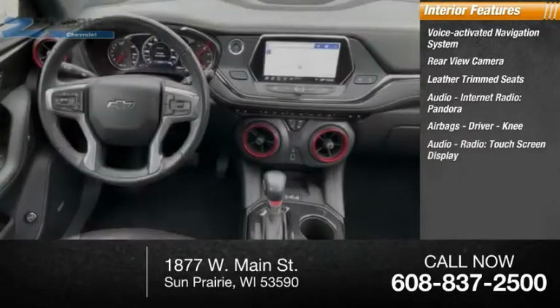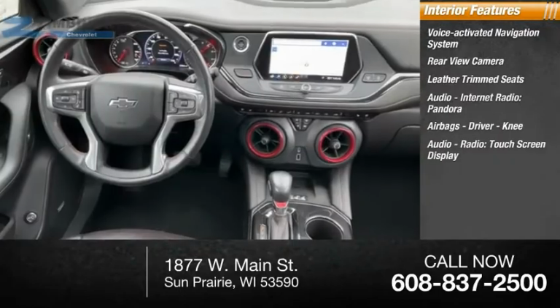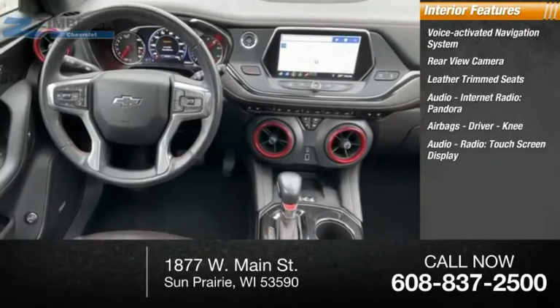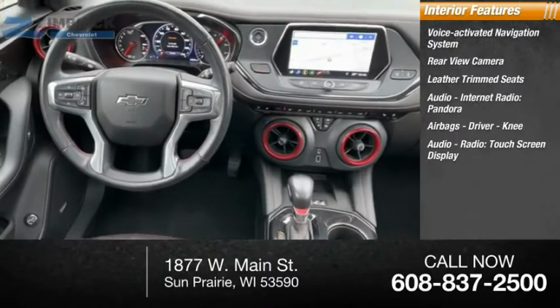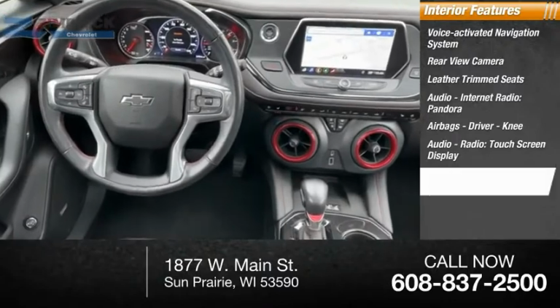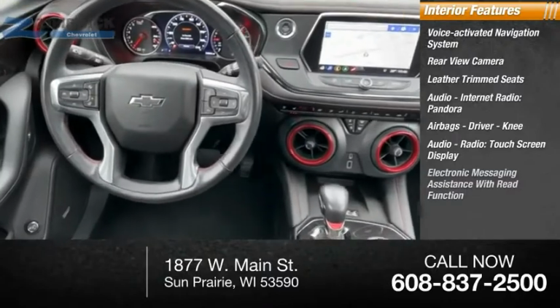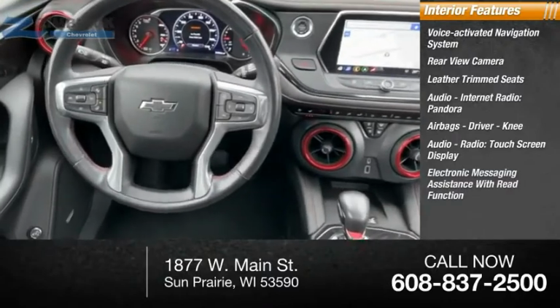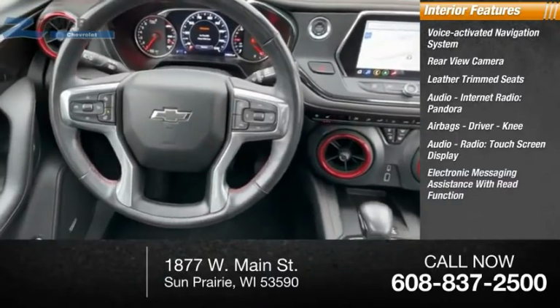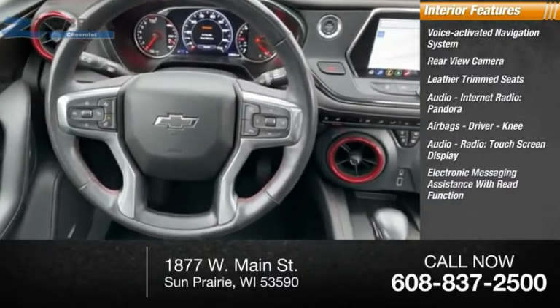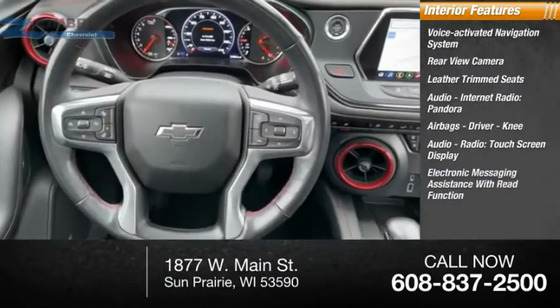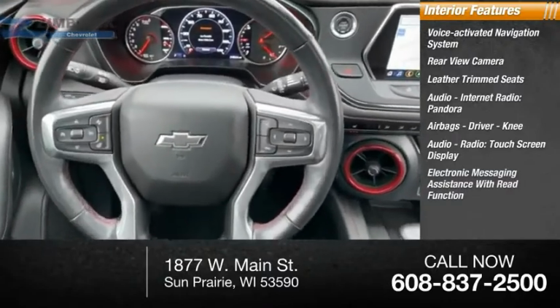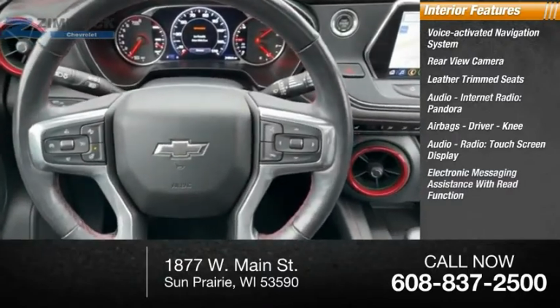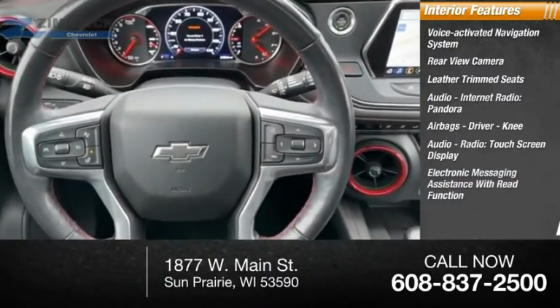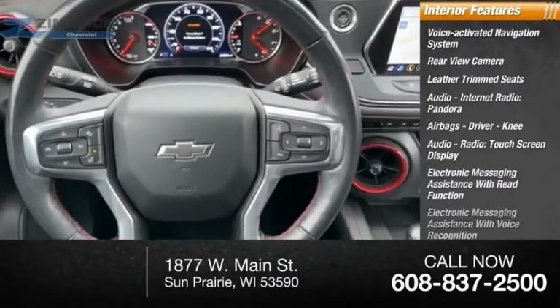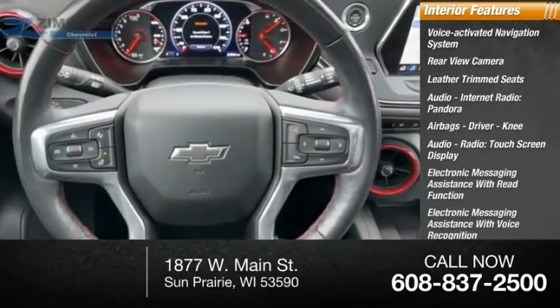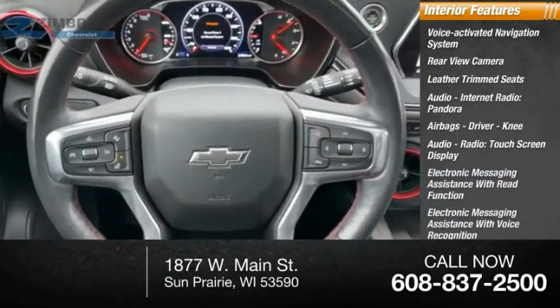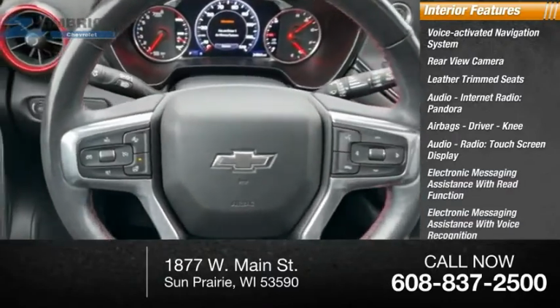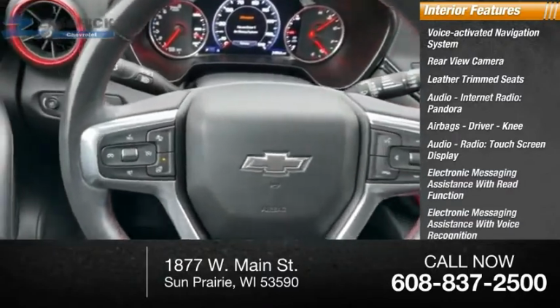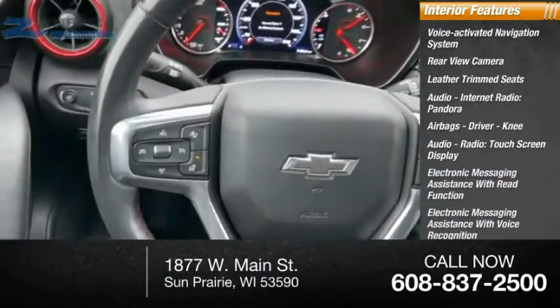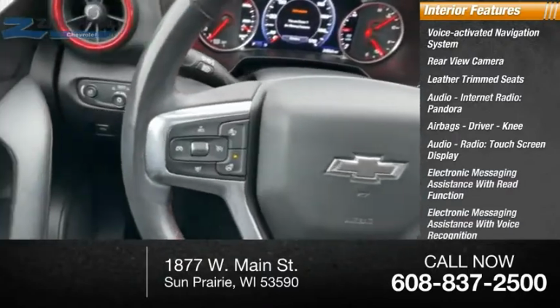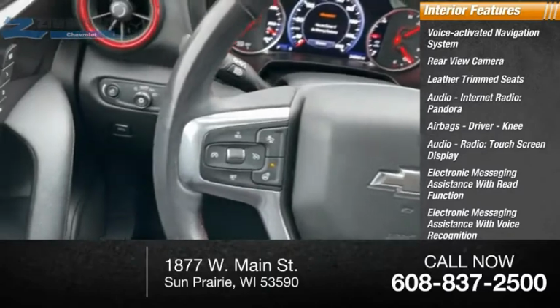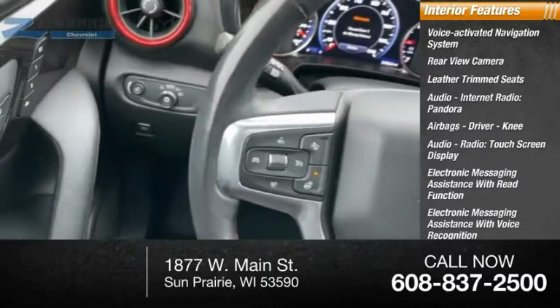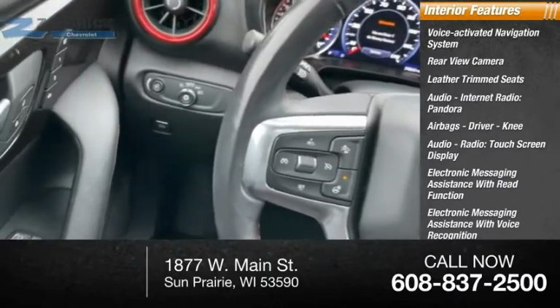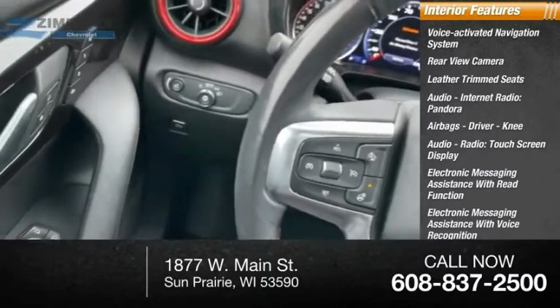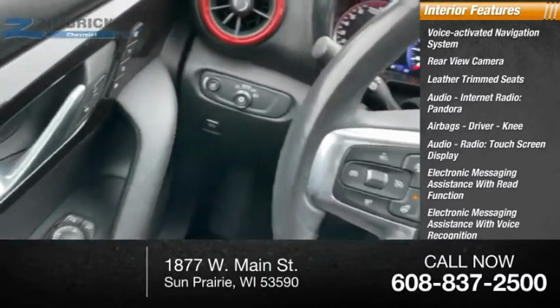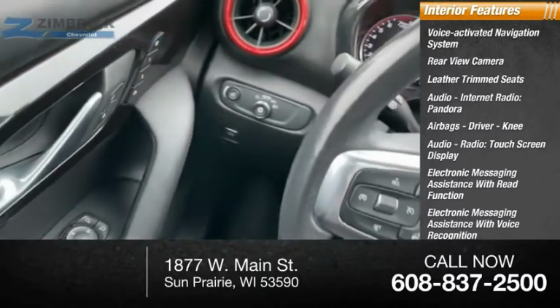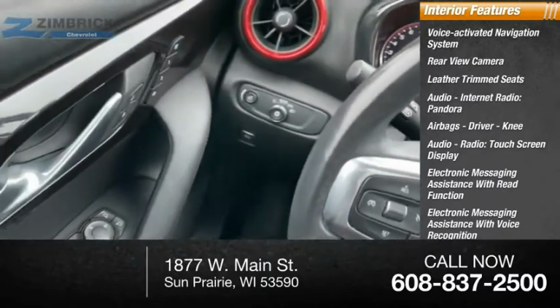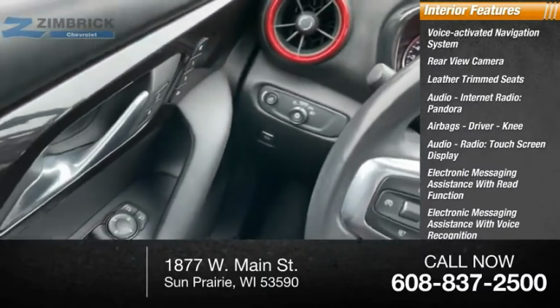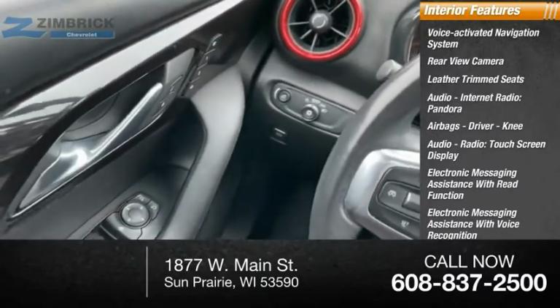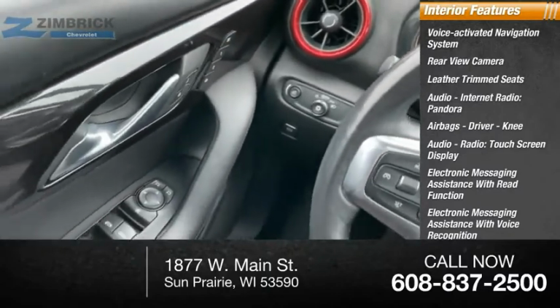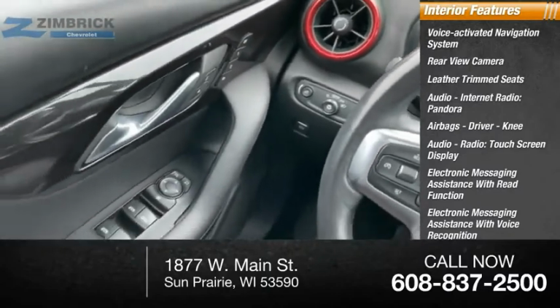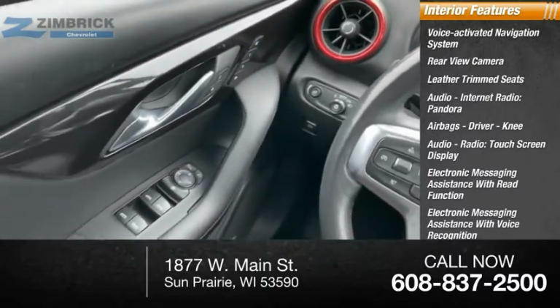Touchscreen display, electronic messaging assistance with read function, electronic messaging assistance with voice recognition, audio, internet radio, Stitcher, and cruise control.